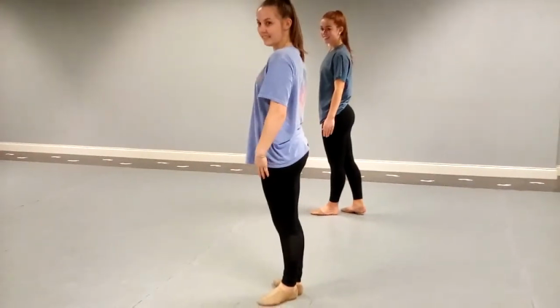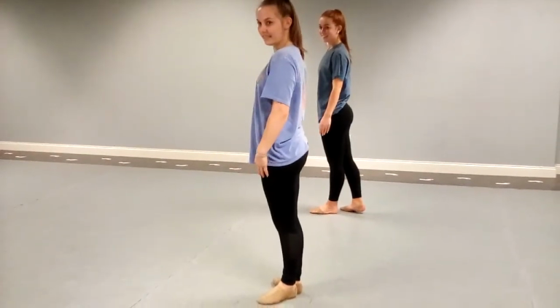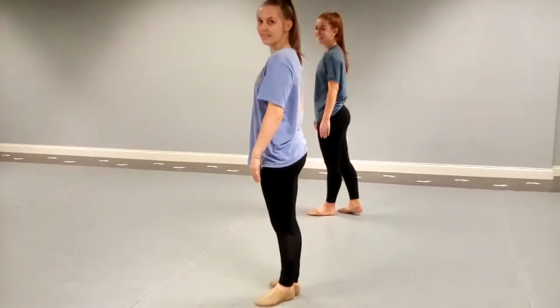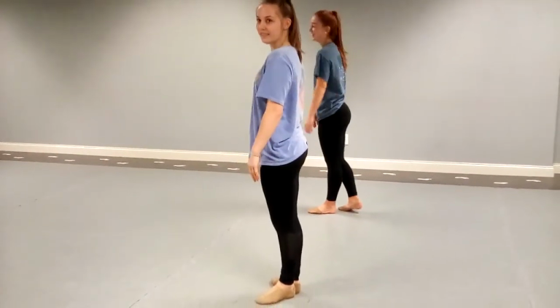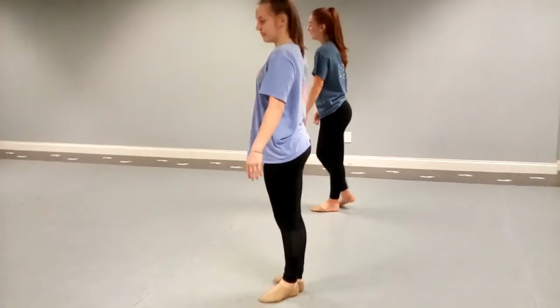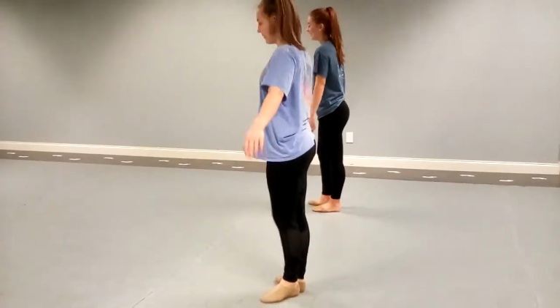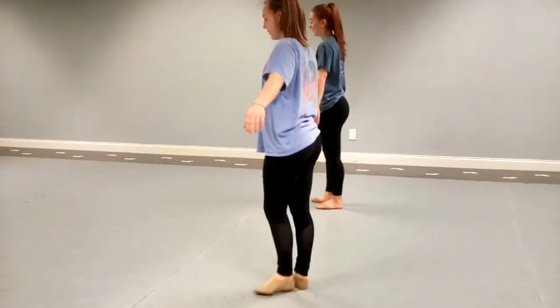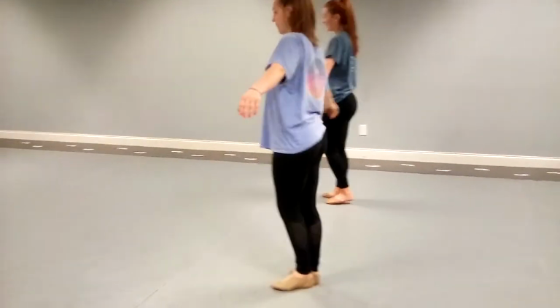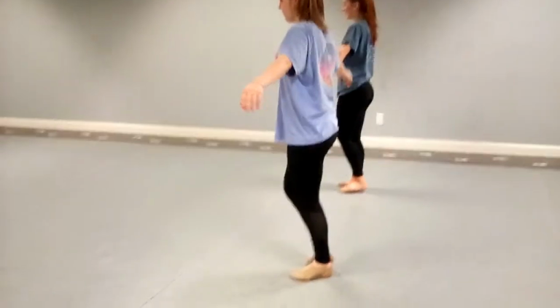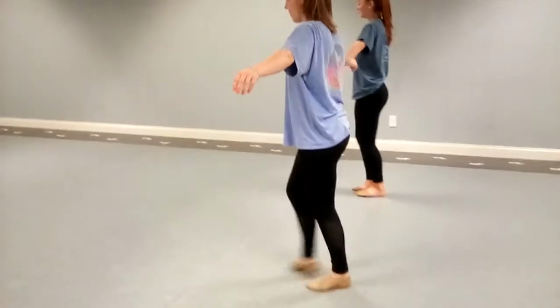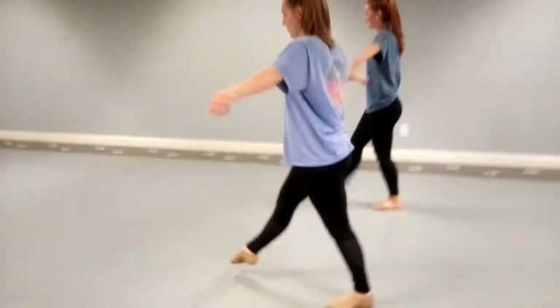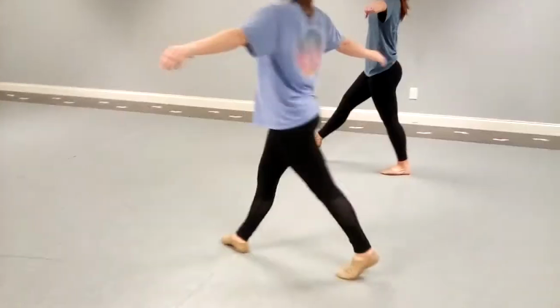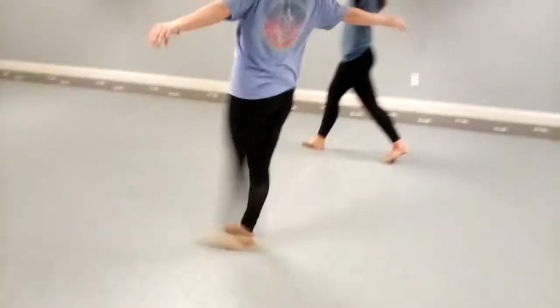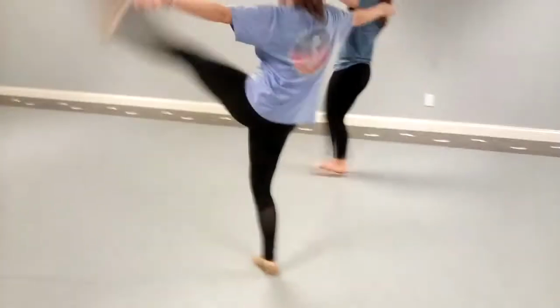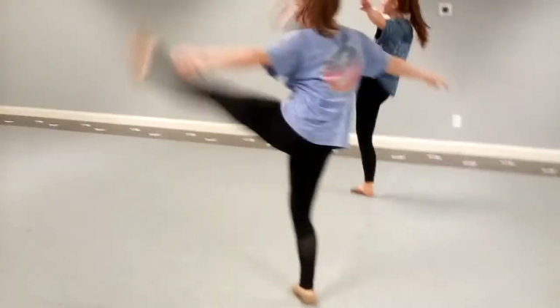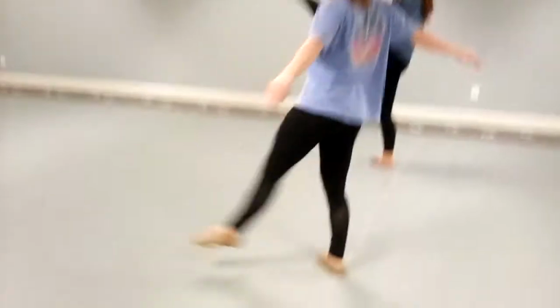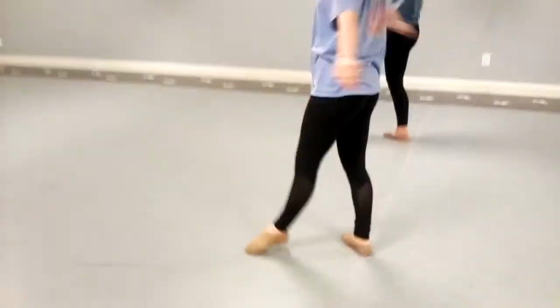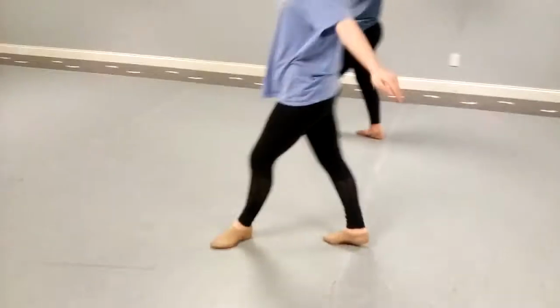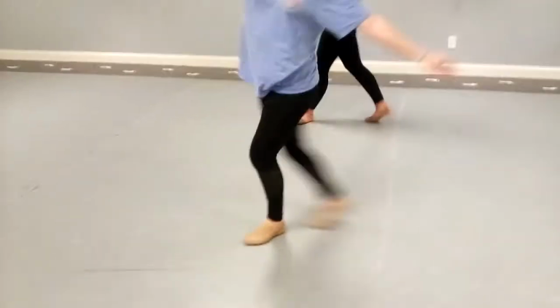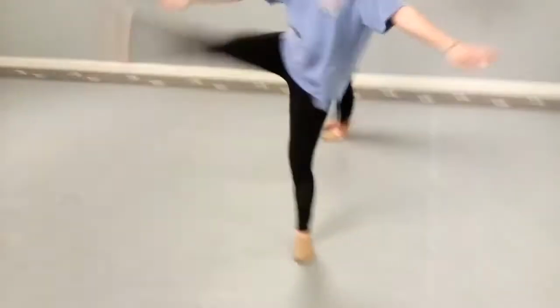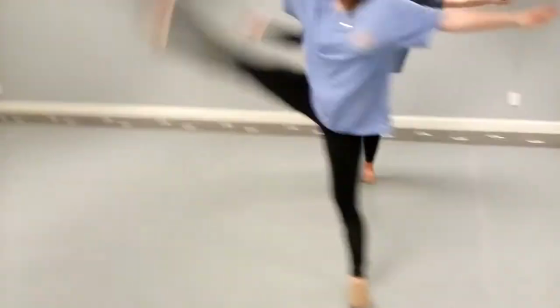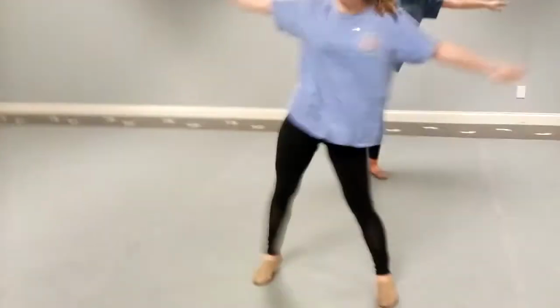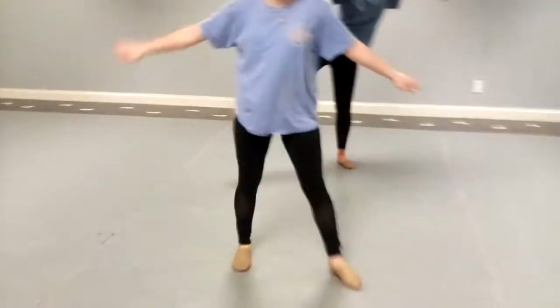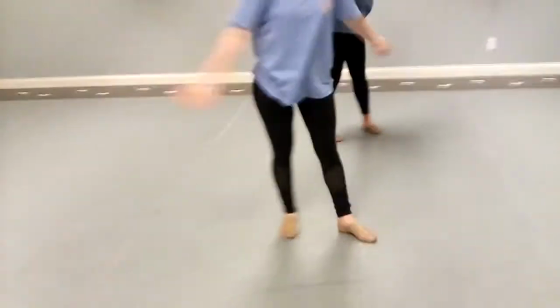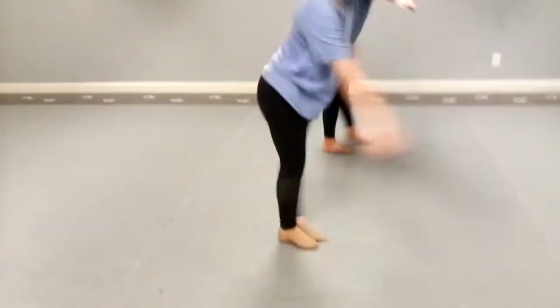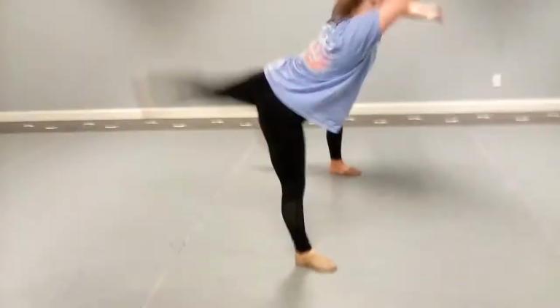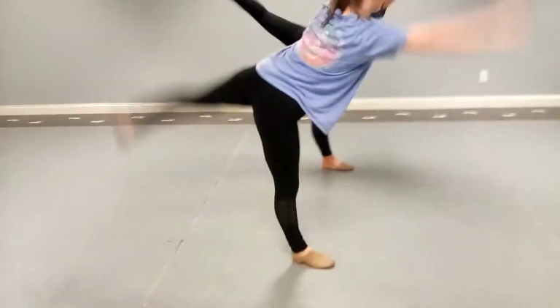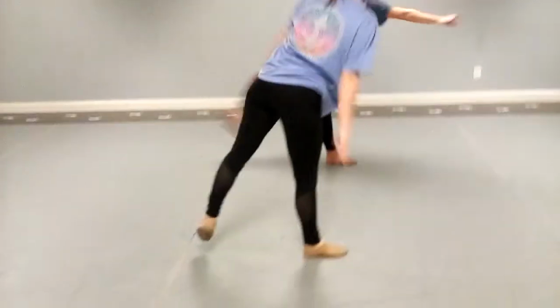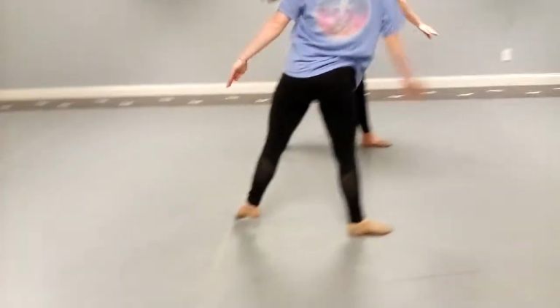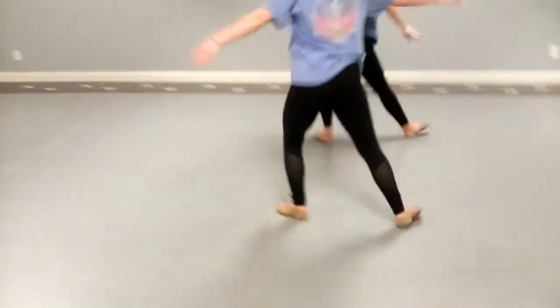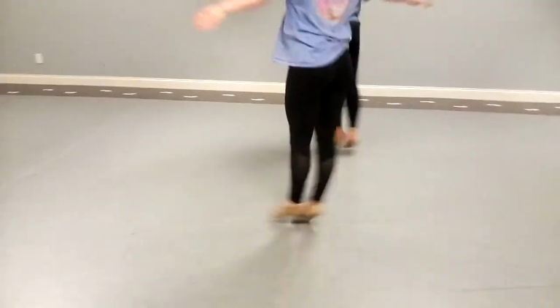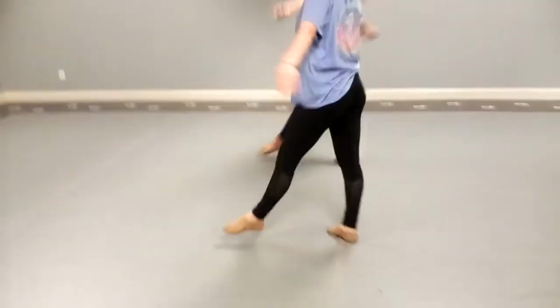So then you step right foot again. Step right and kick and step batma side, step batma back, turn it, step-by-change, step-by-change.